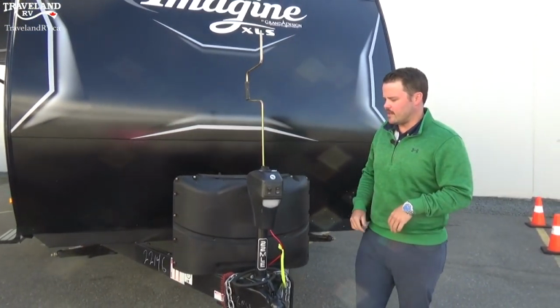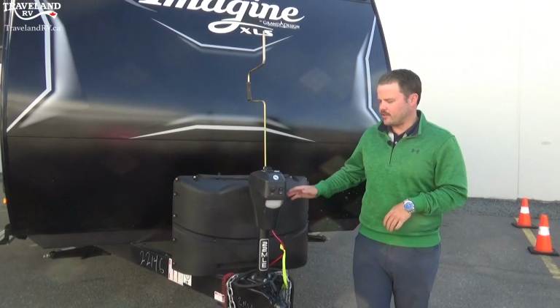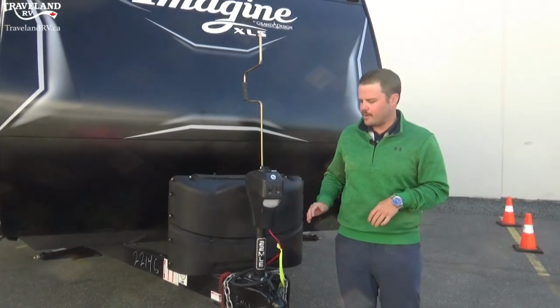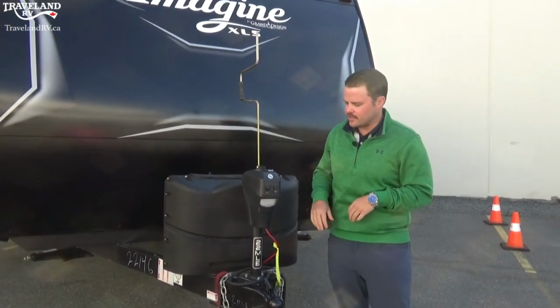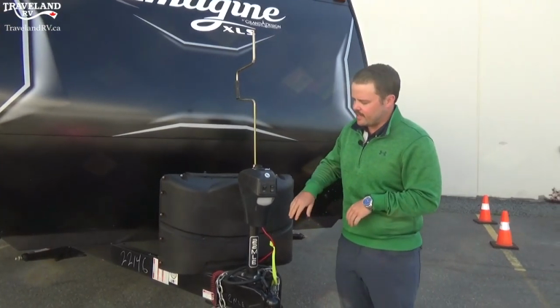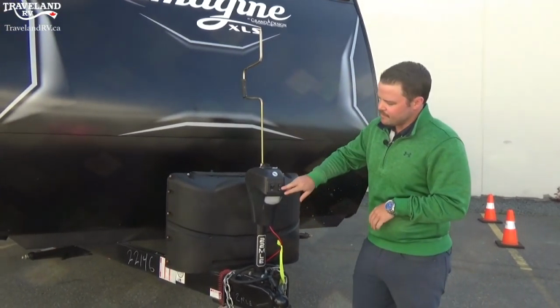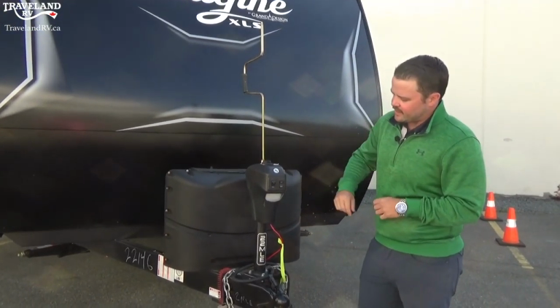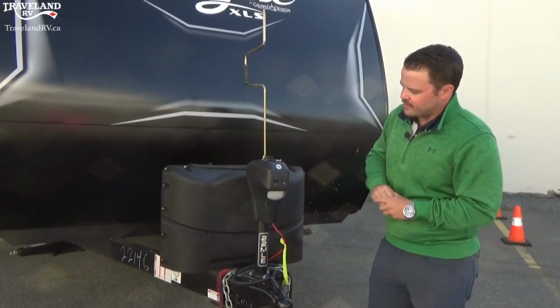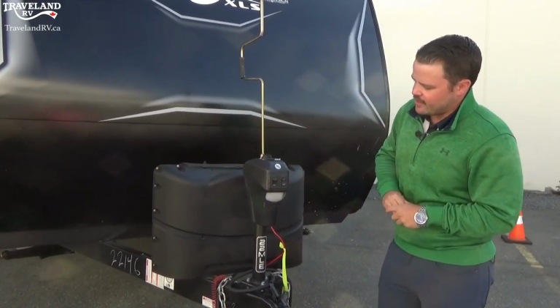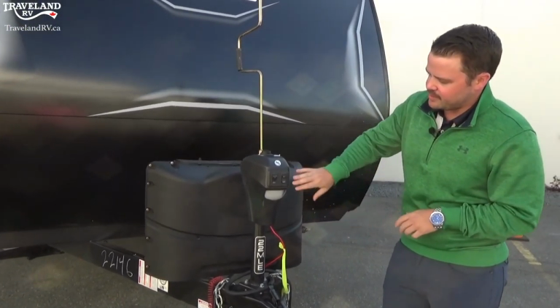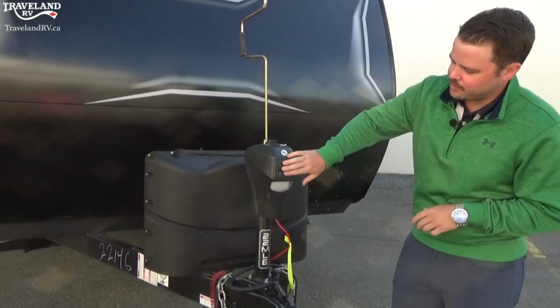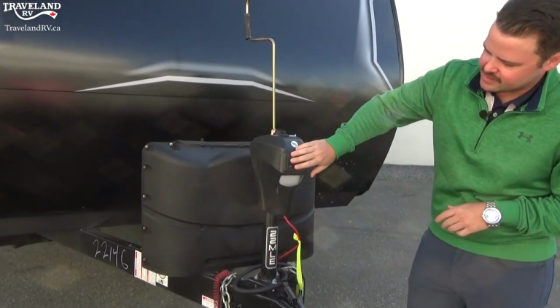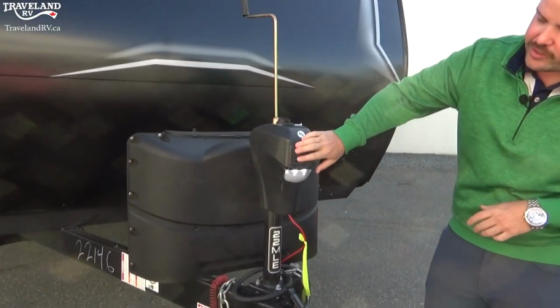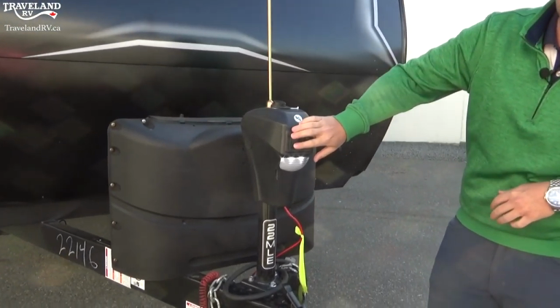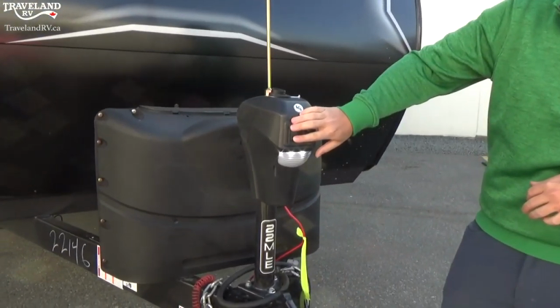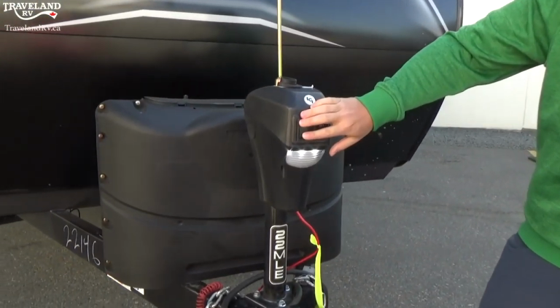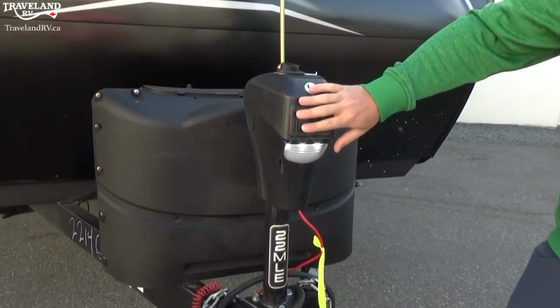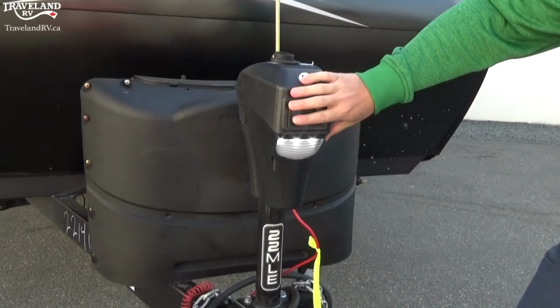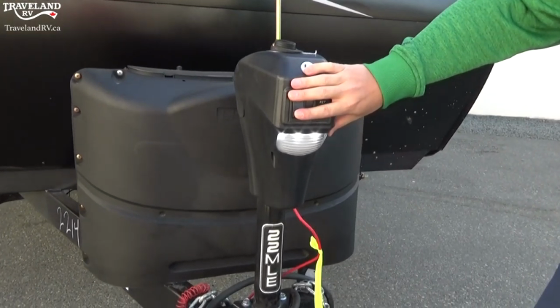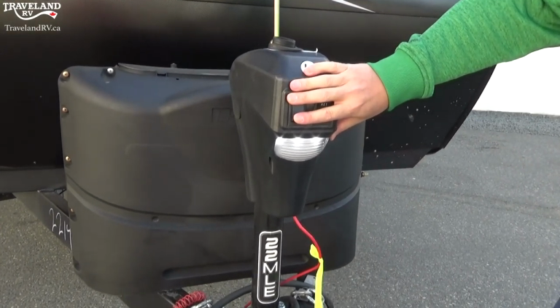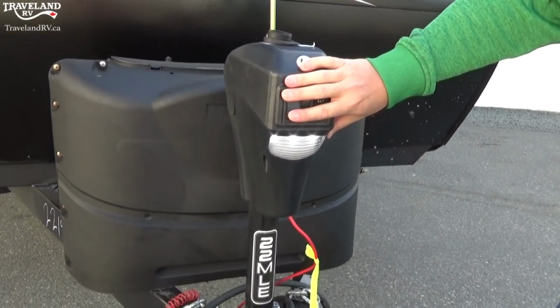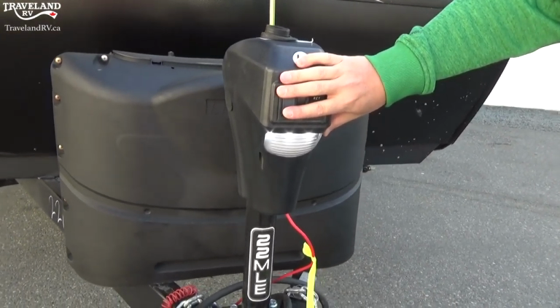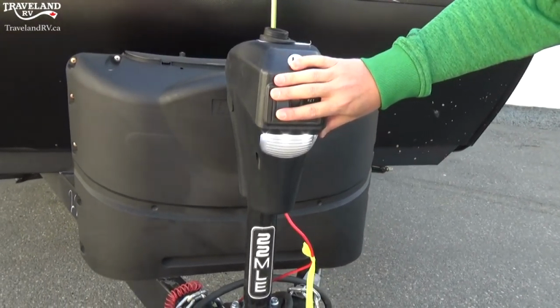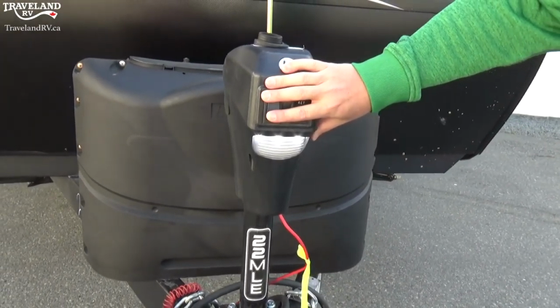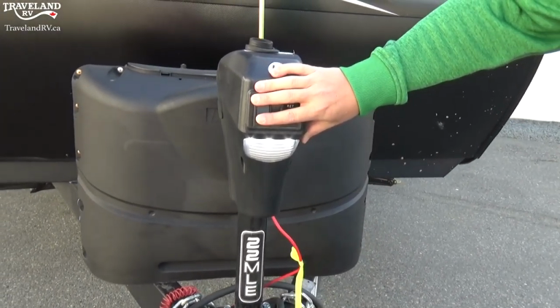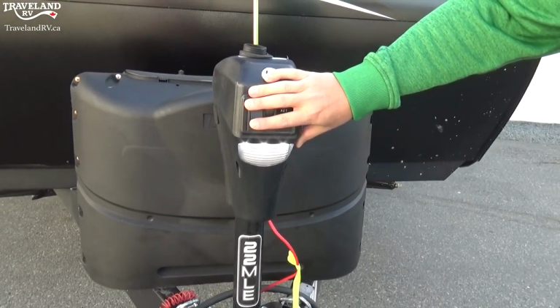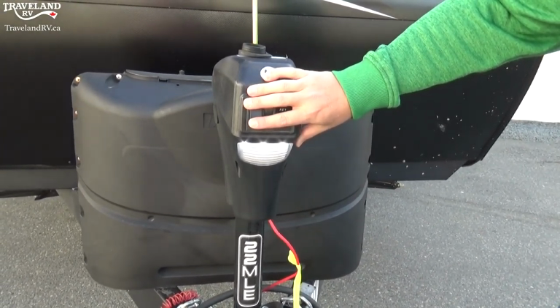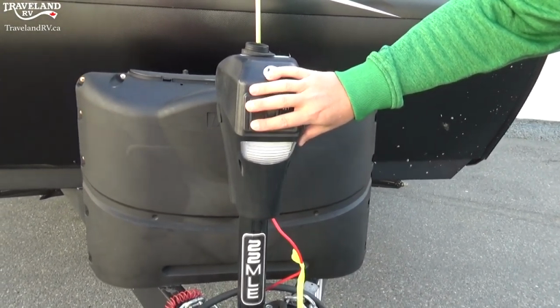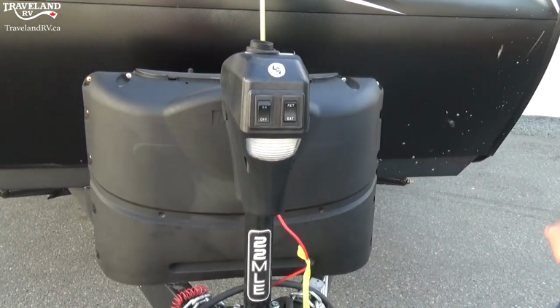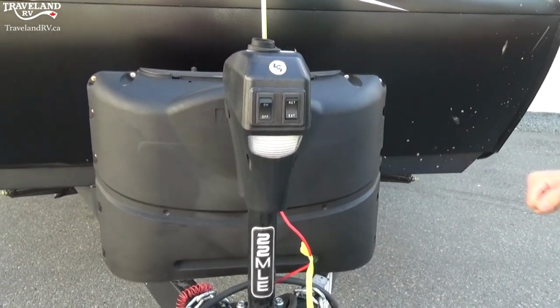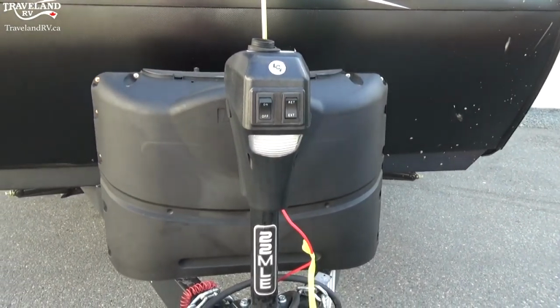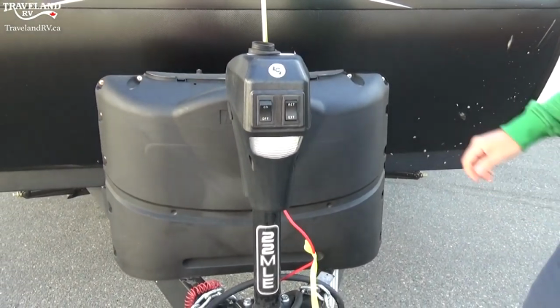Right up front you have your power tongue jack — extend and retract — pretty simple buttons. You just have a docking light here for outside at night. If you do have to do some hitching at night it puts out enough light to do that.